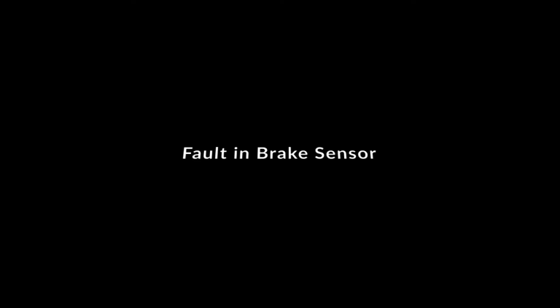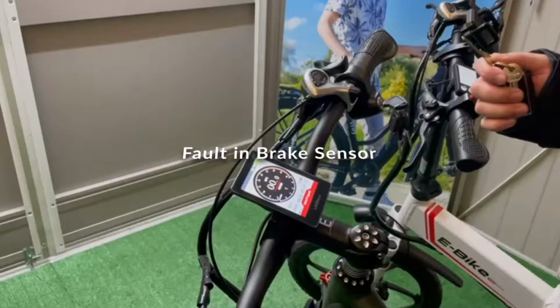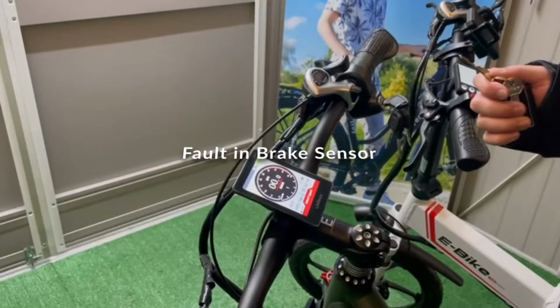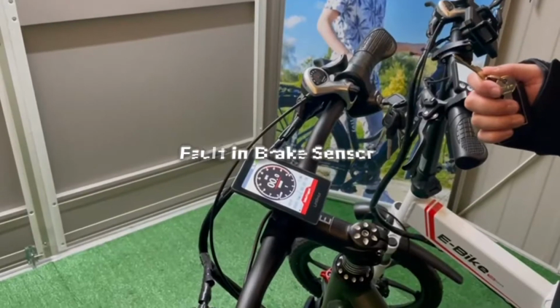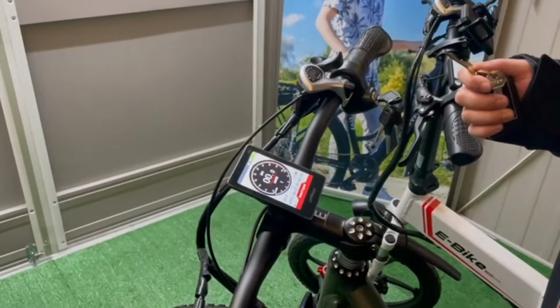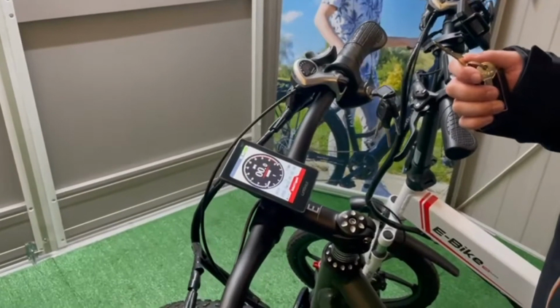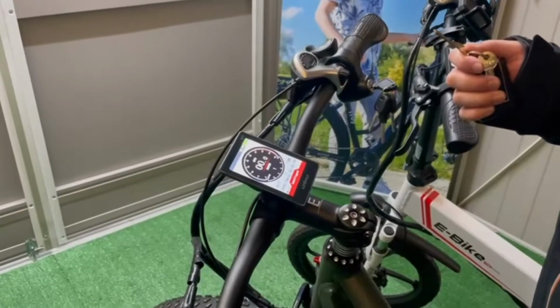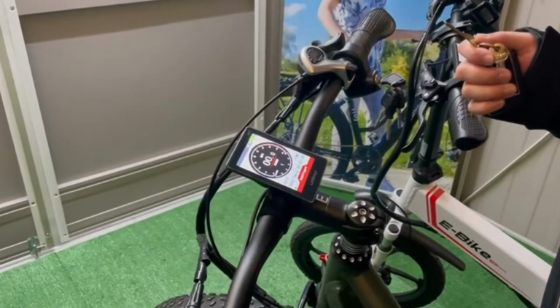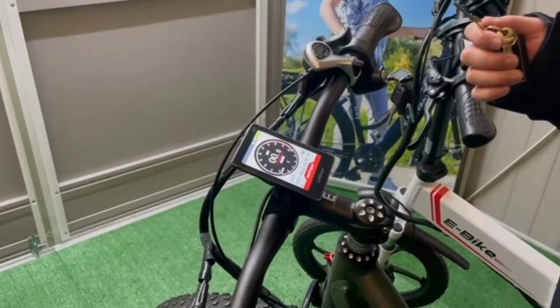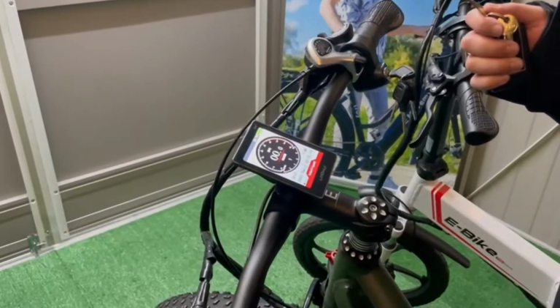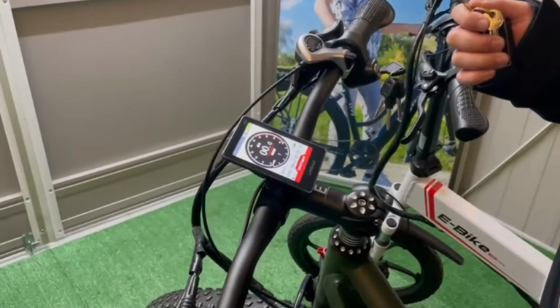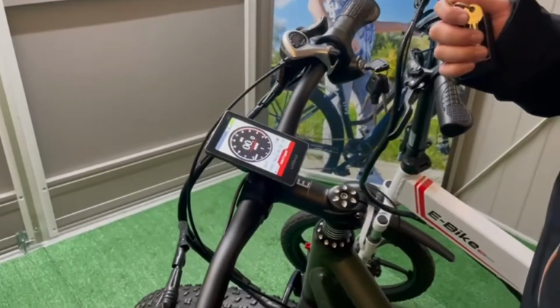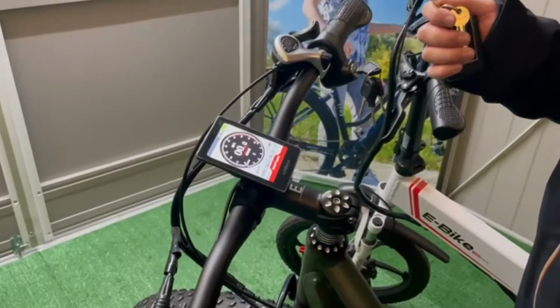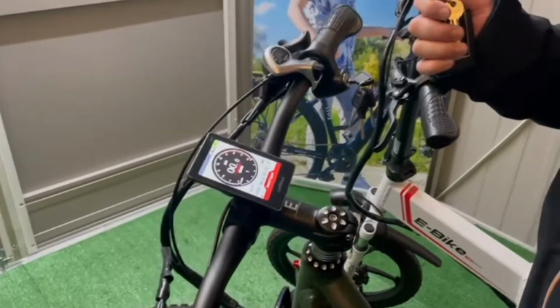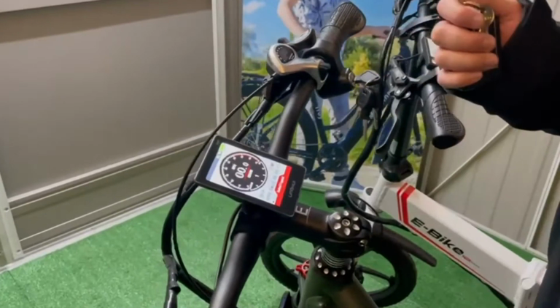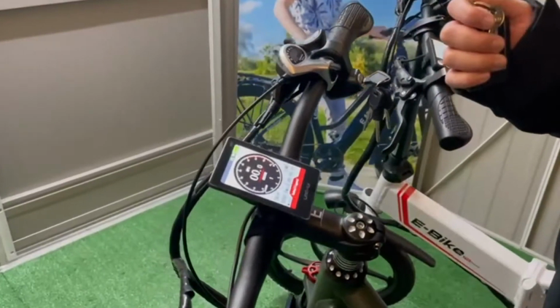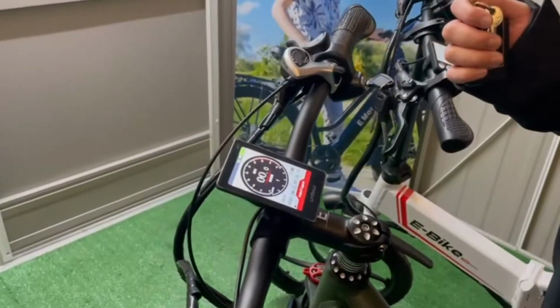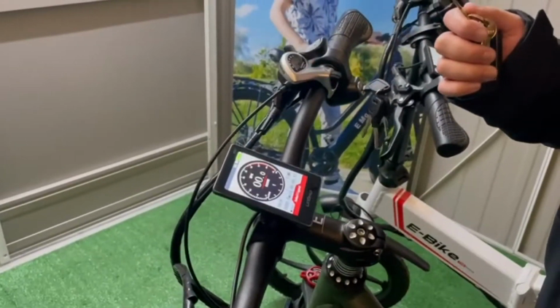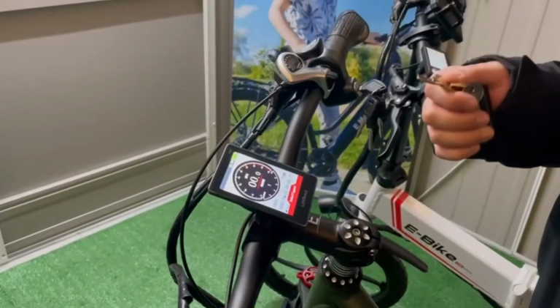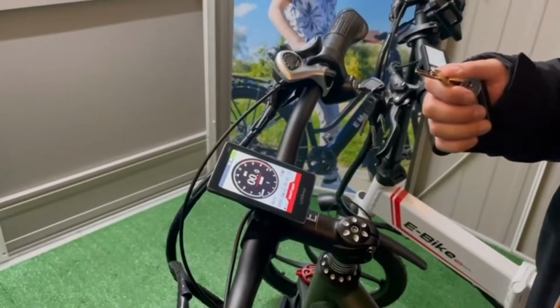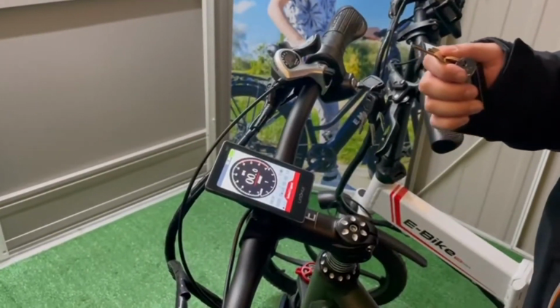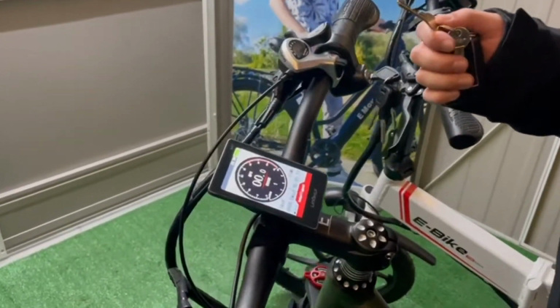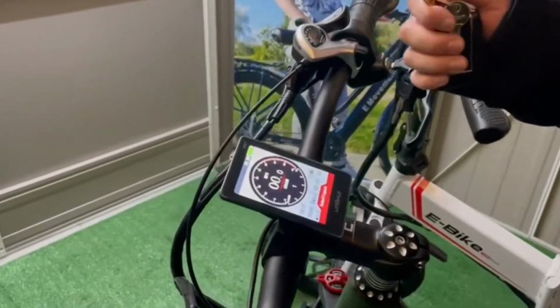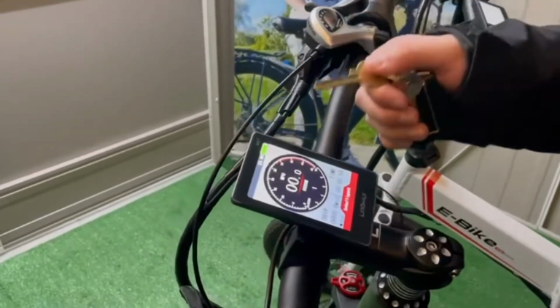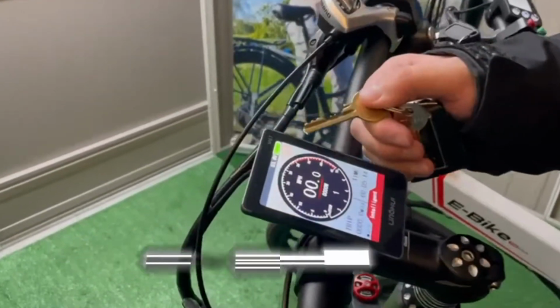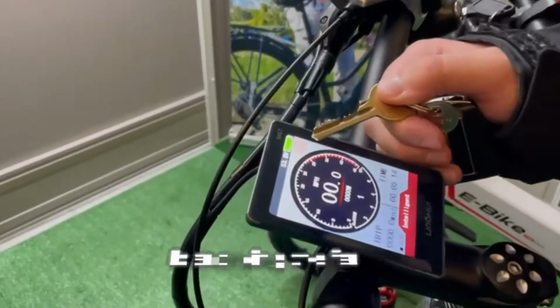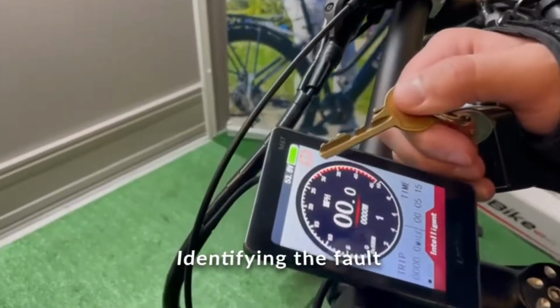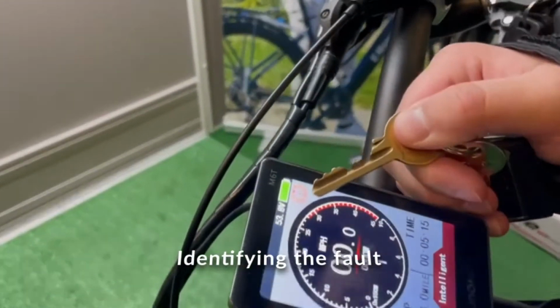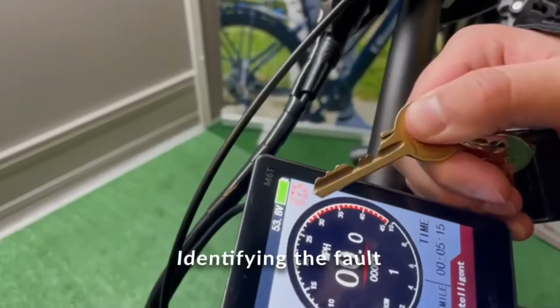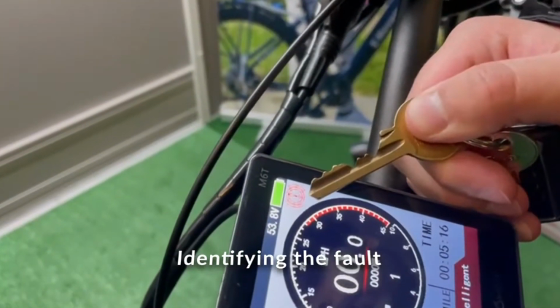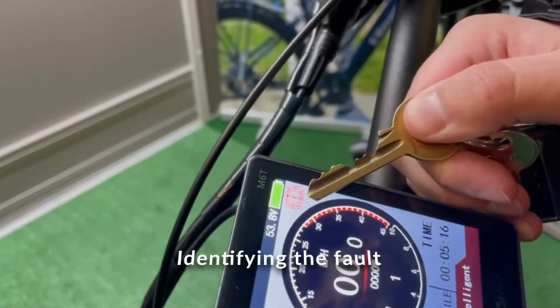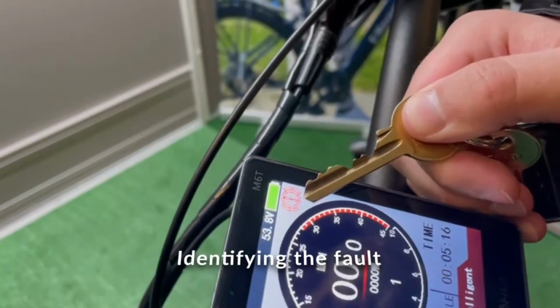Hi everyone, today I will show you what to do if you encounter an issue with your brake sensor. You will know there's something wrong with your brake sensor if you see an exclamation mark top right on the display.